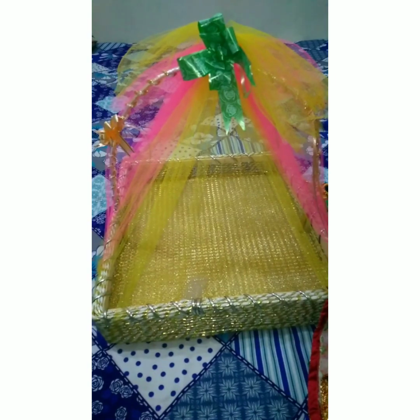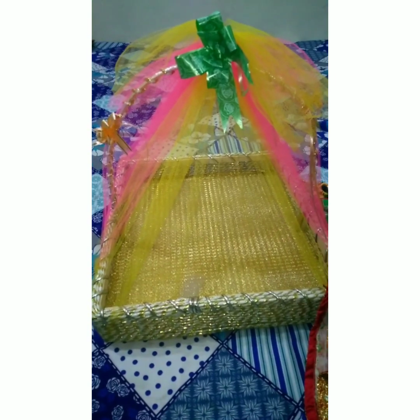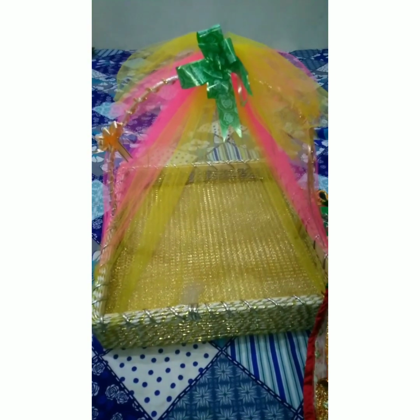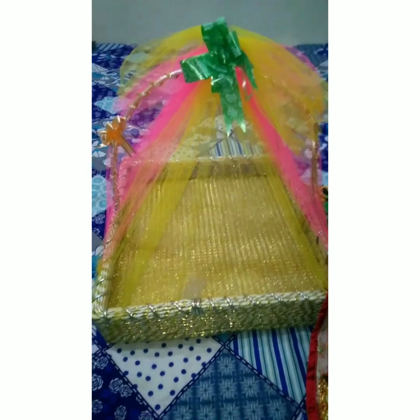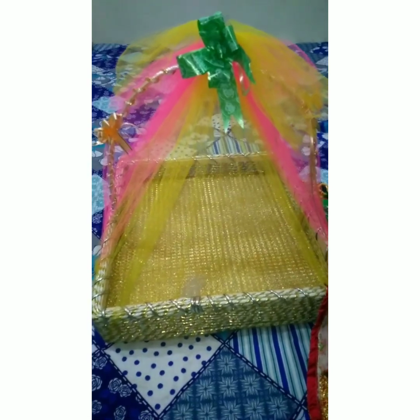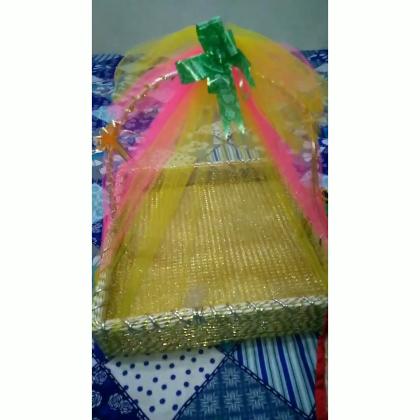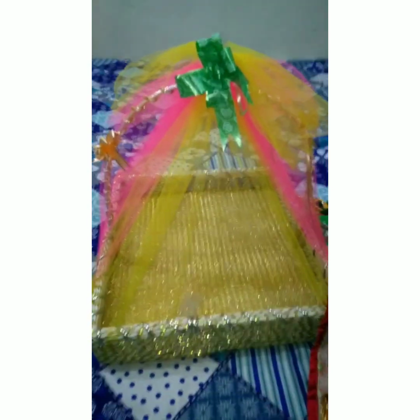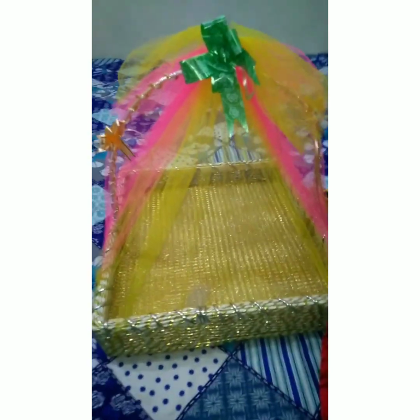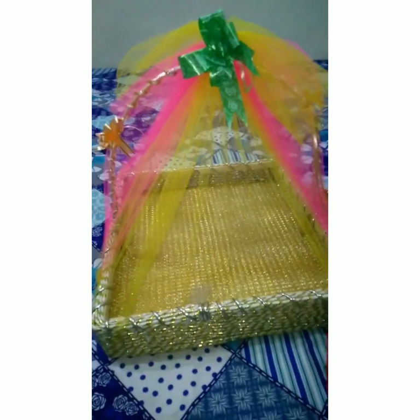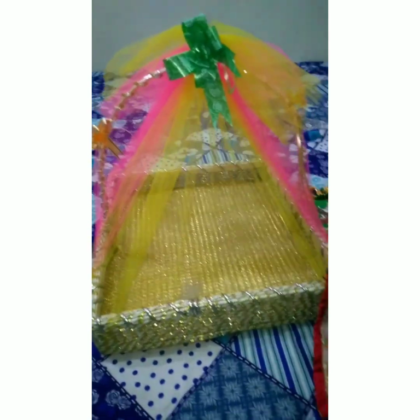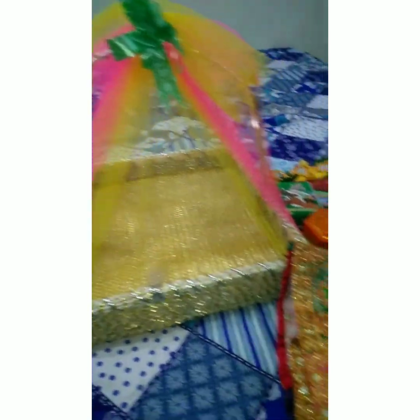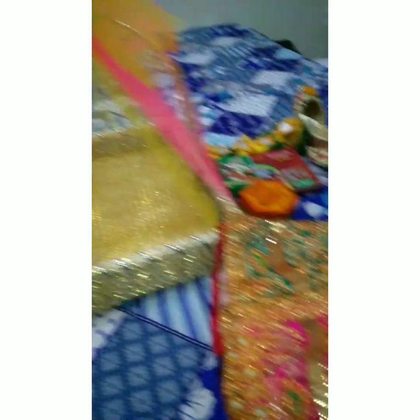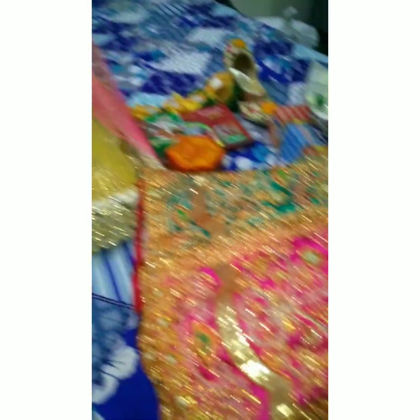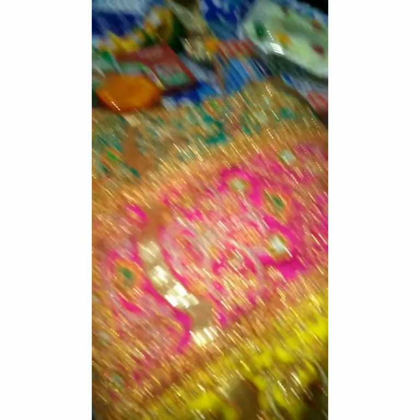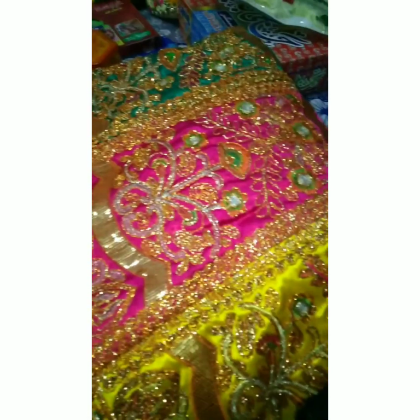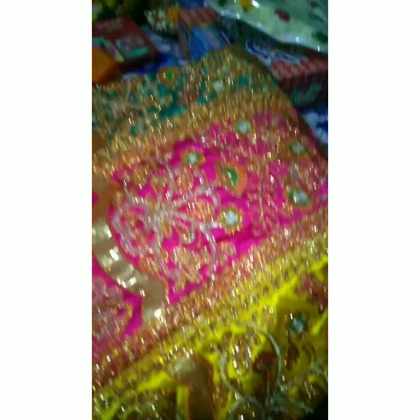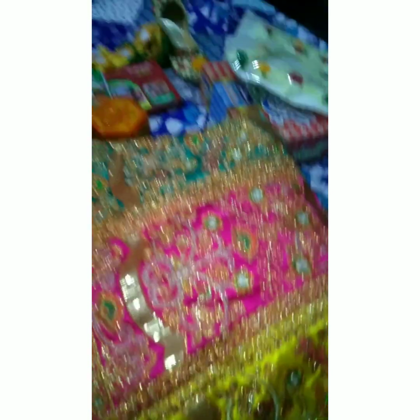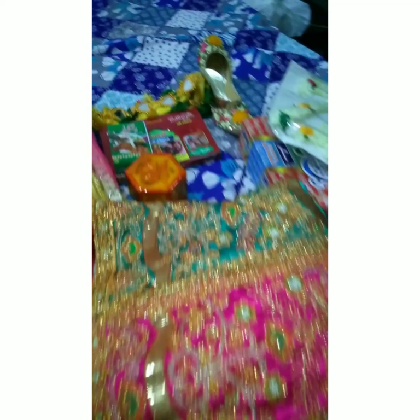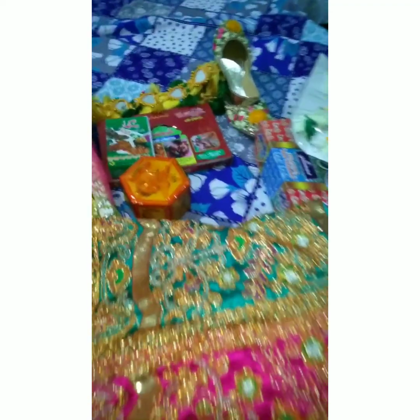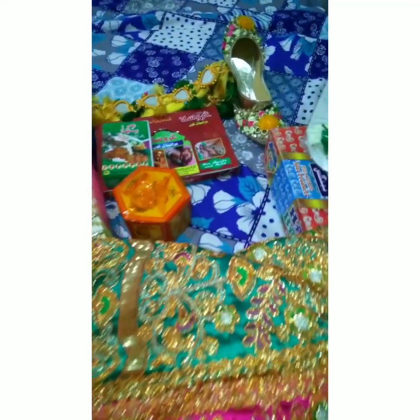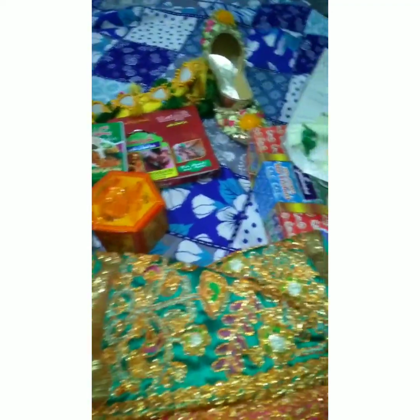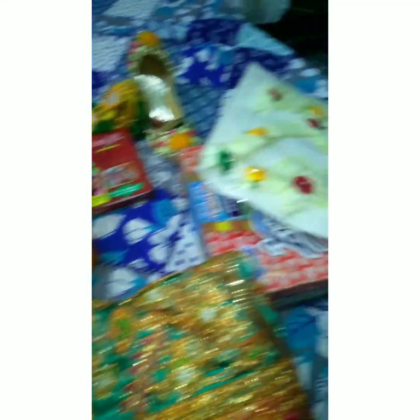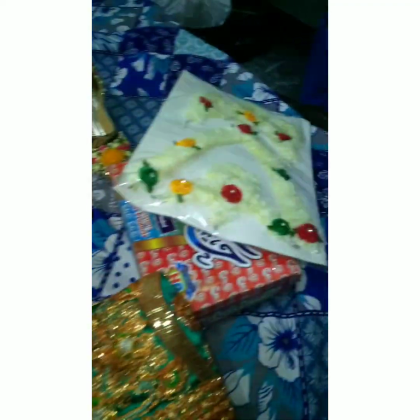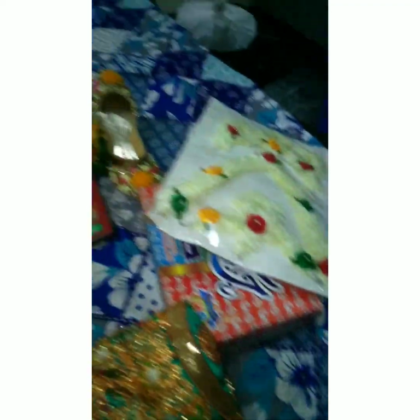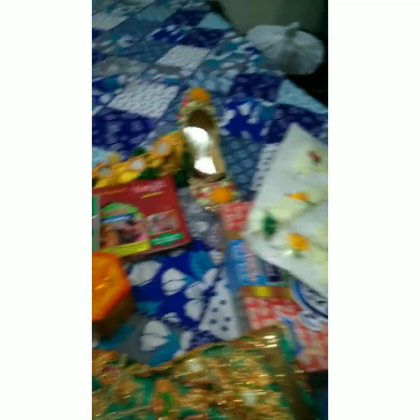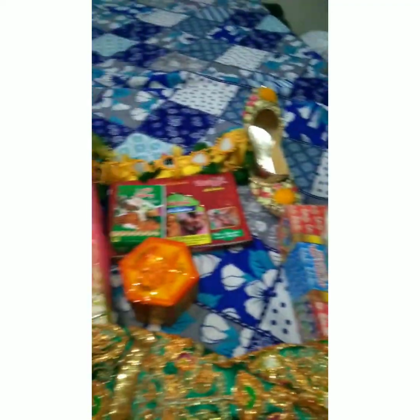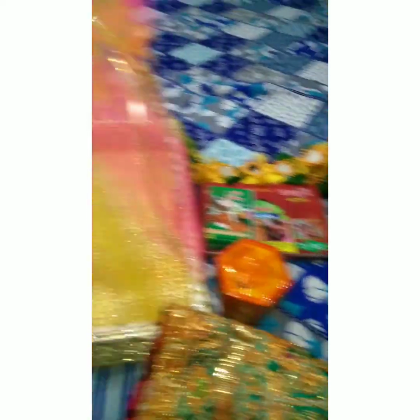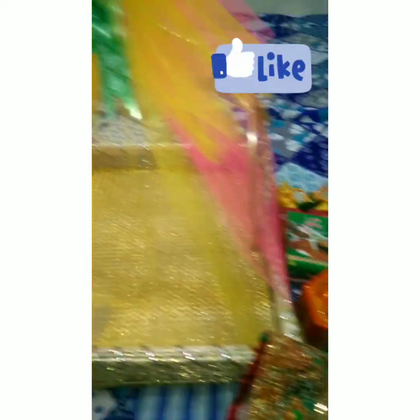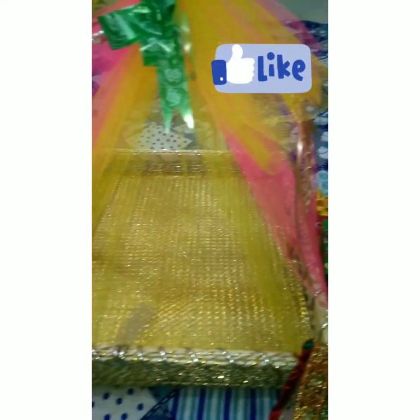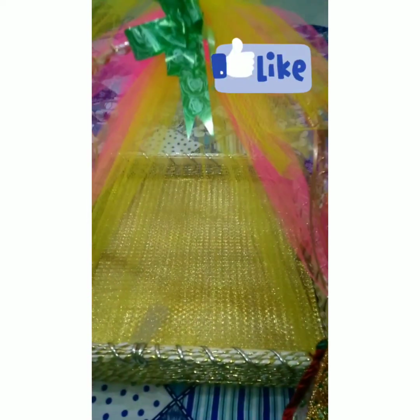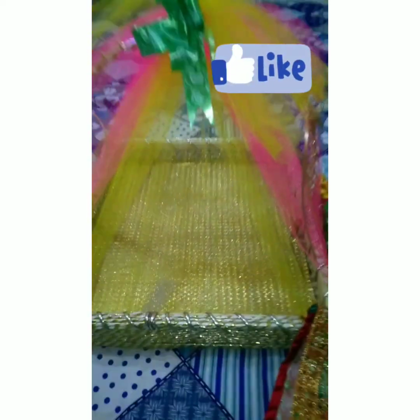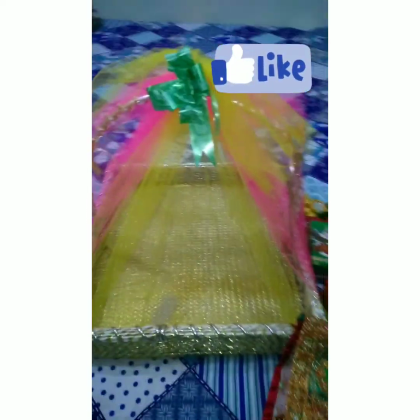As-salamu alaykum guys. Welcome to my channel, Discover Everything Vlog by Zunaira Aamir. Today I am going to take my basket to decorate this video.